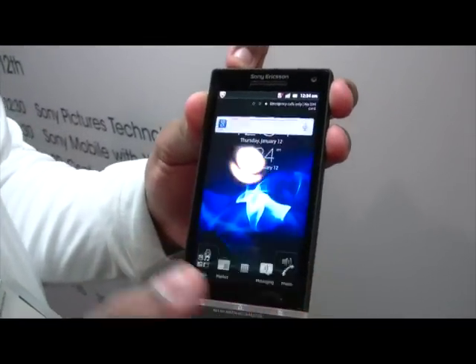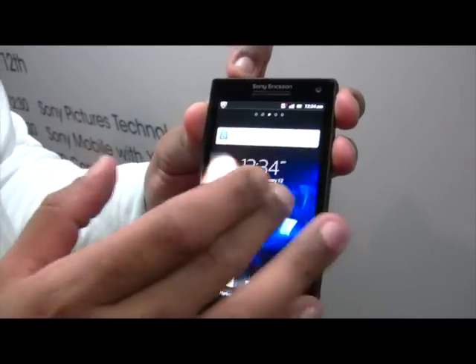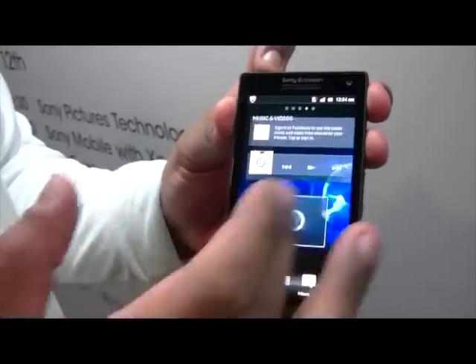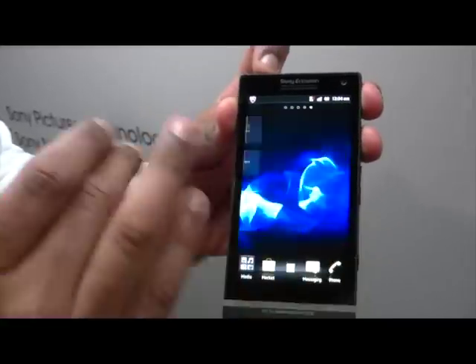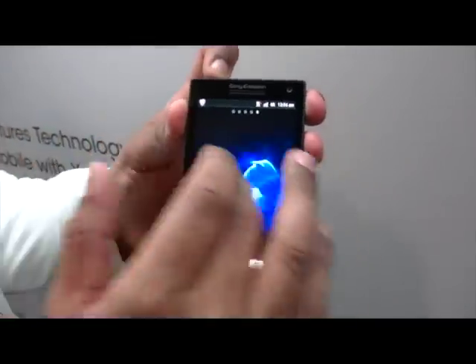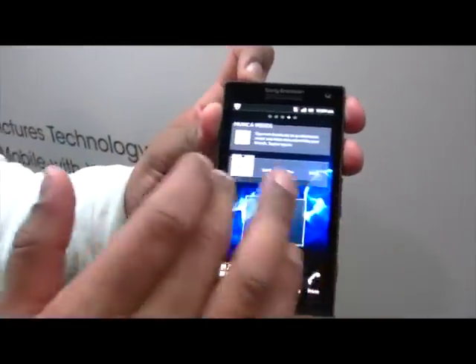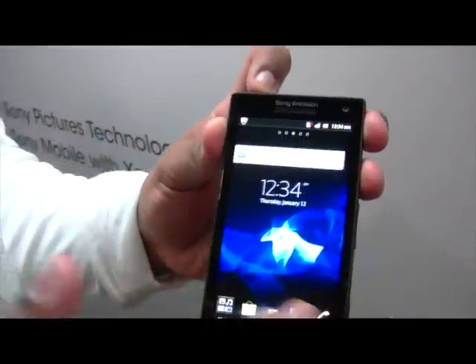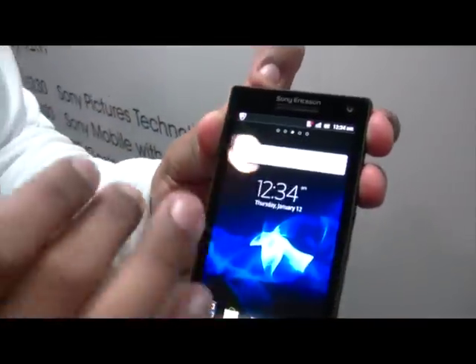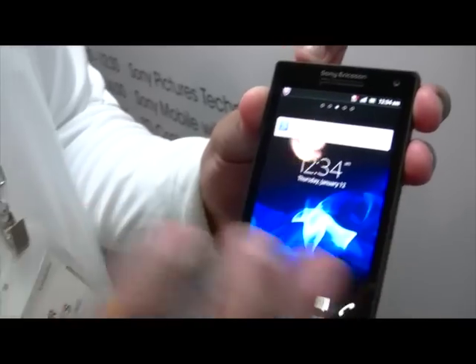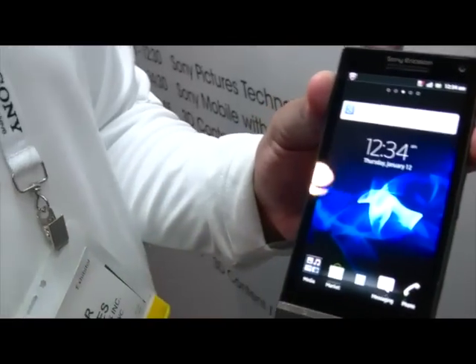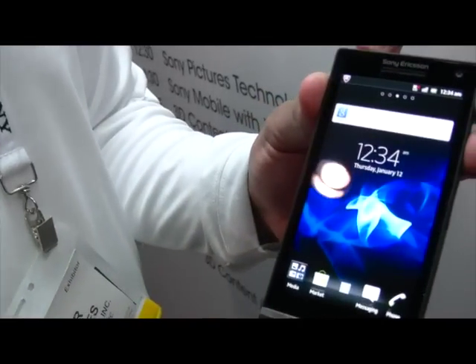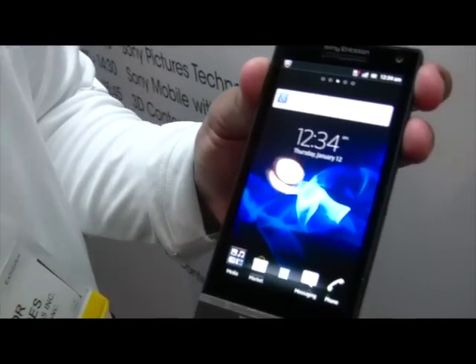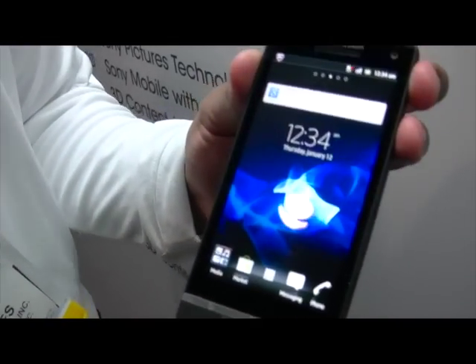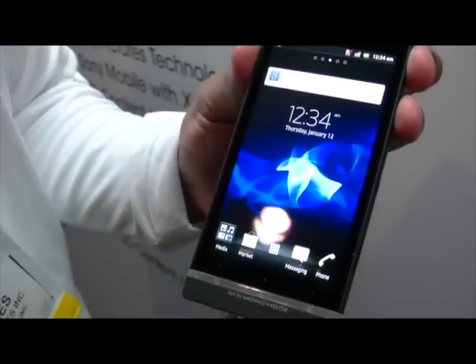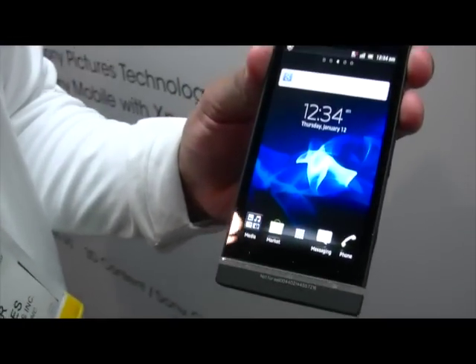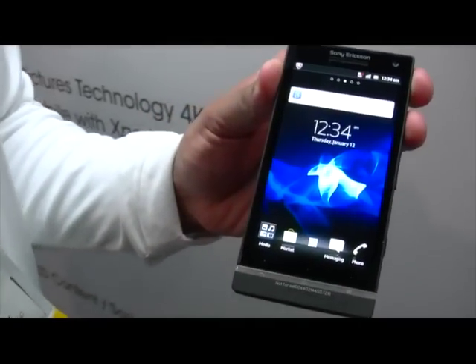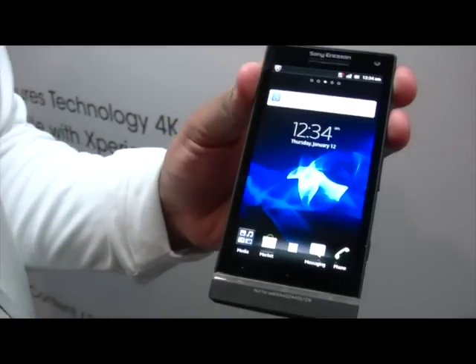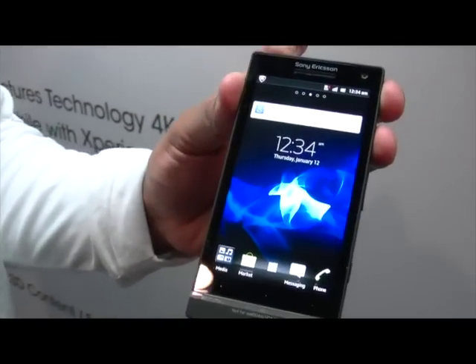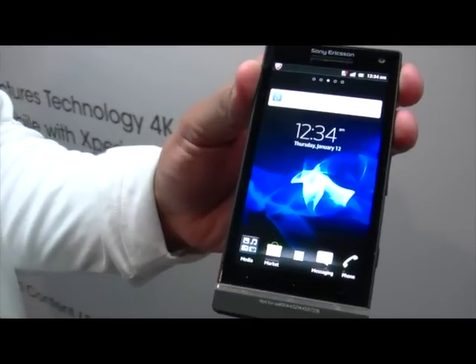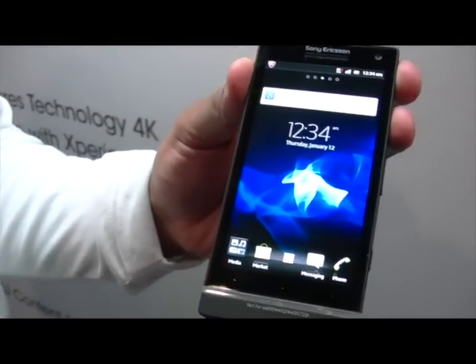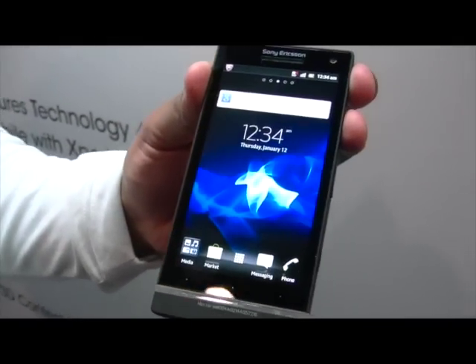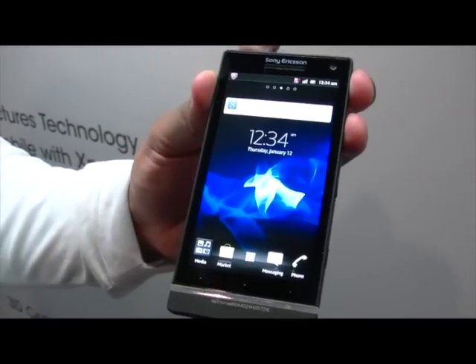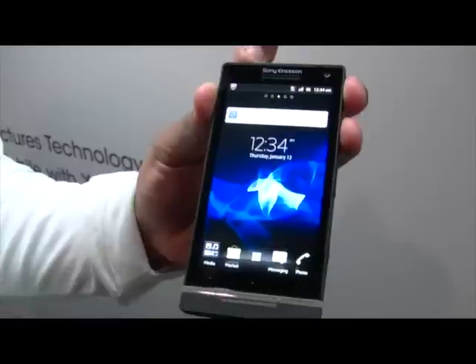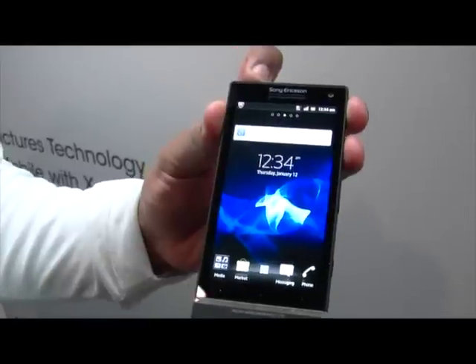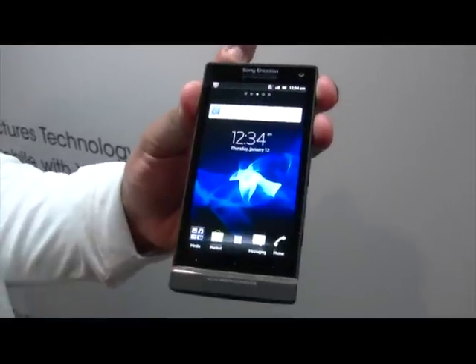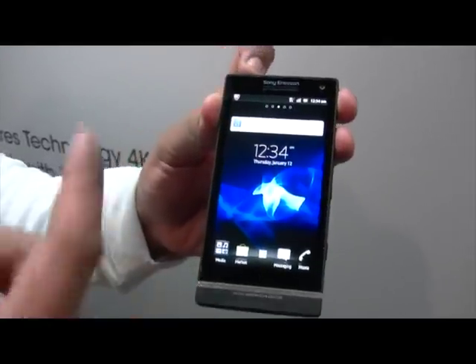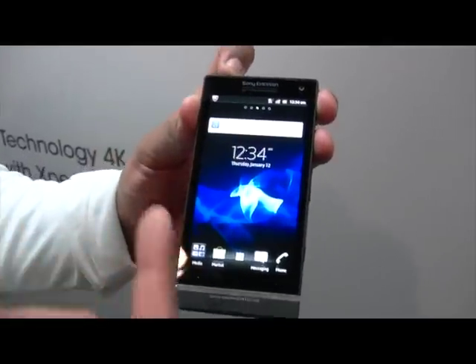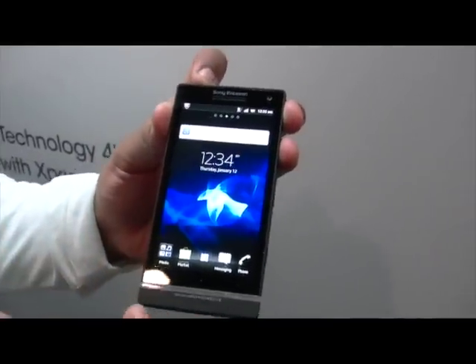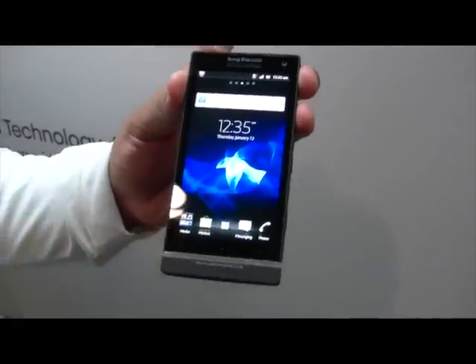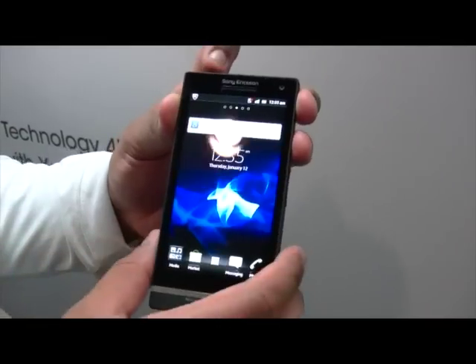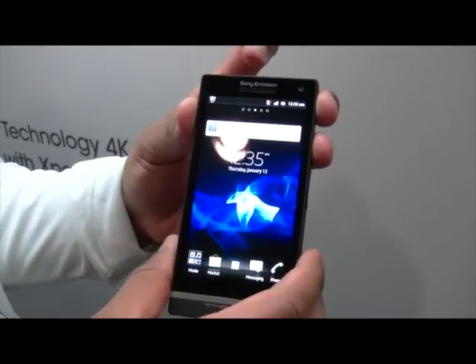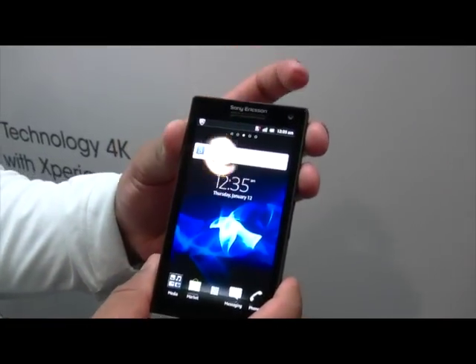You'll notice that we have some very bright colors here, and they're very natural tone colors. What that is — we've taken the Bravia engine, just like the Xperia Arc that we had. We've taken the Bravia engine from our televisions, made a mobile version, and put it into the Xperia S.